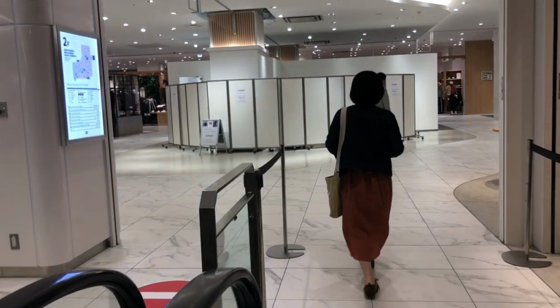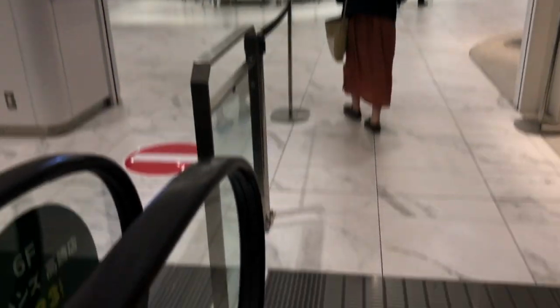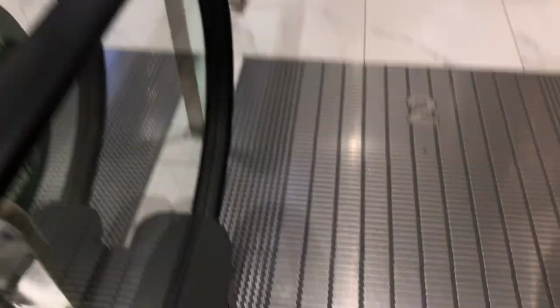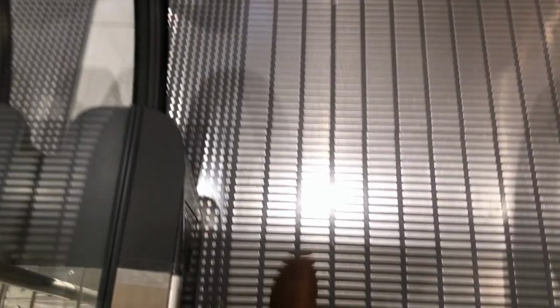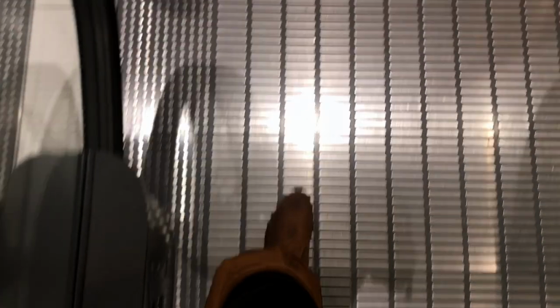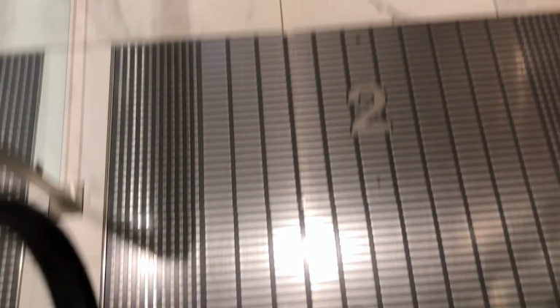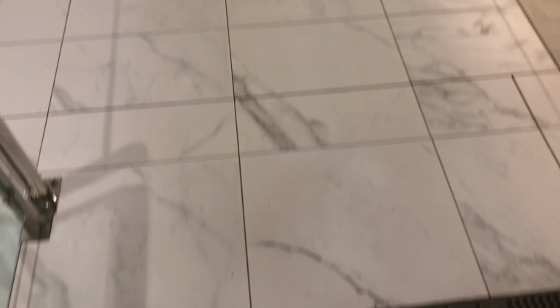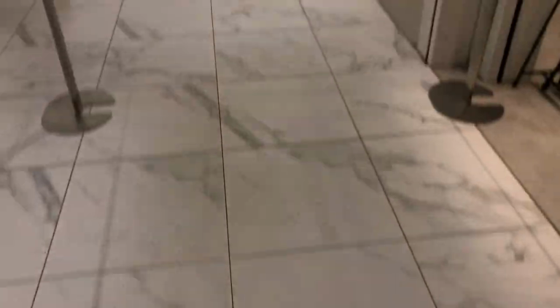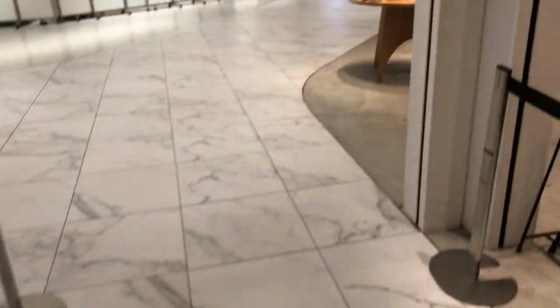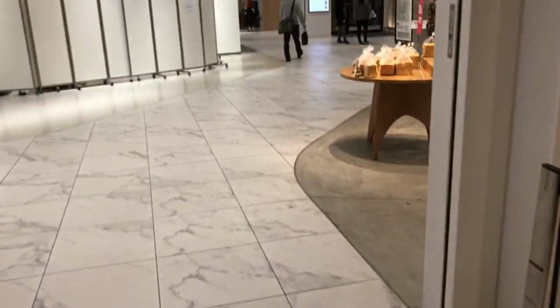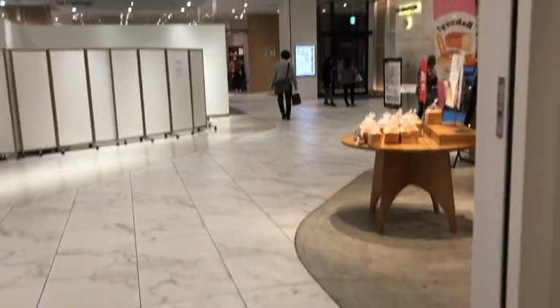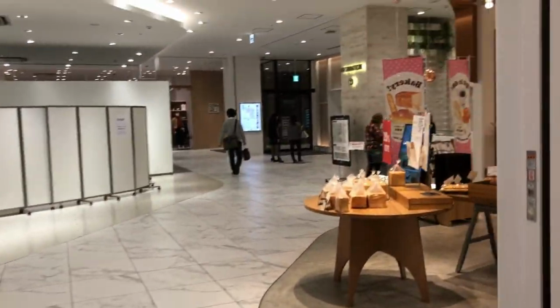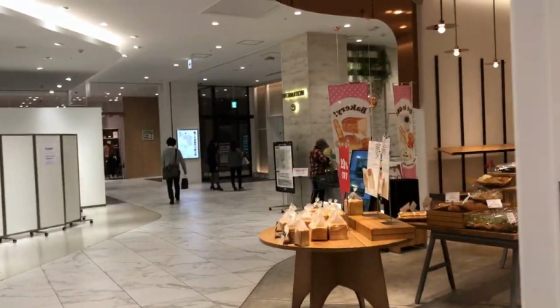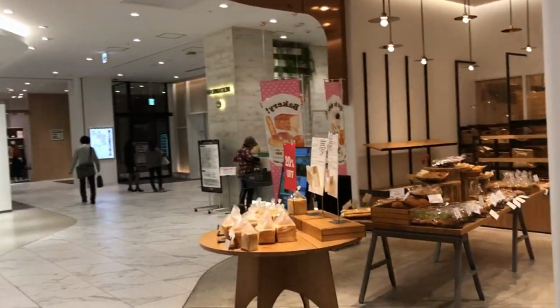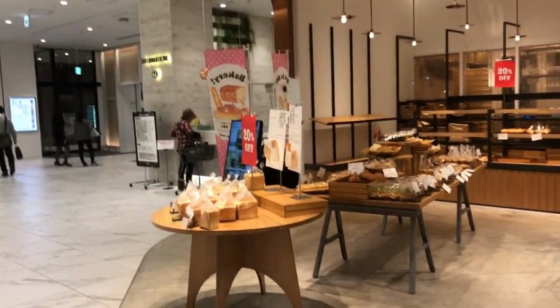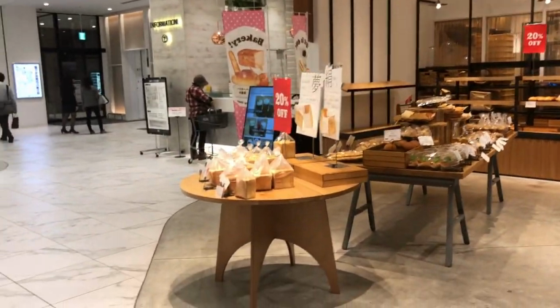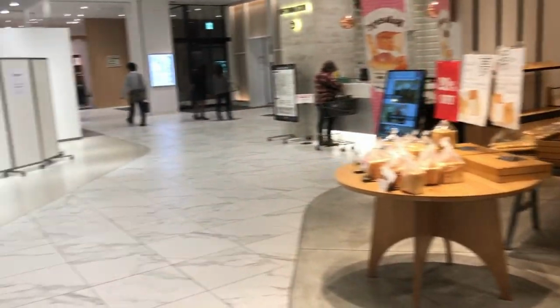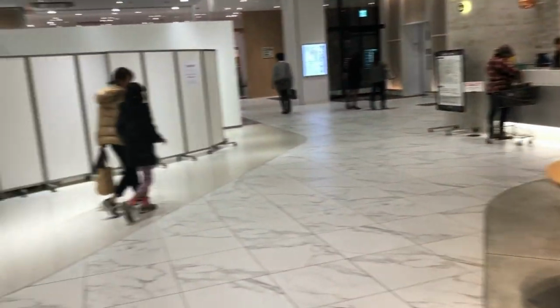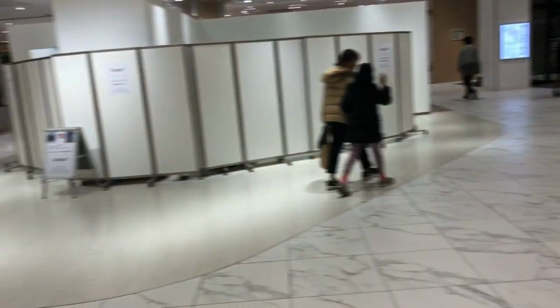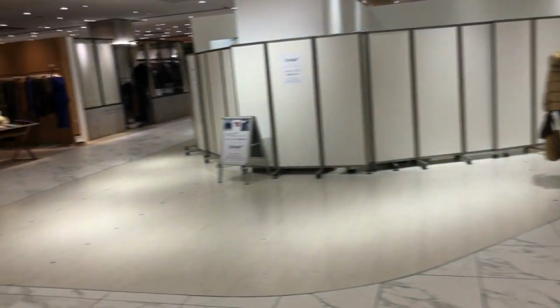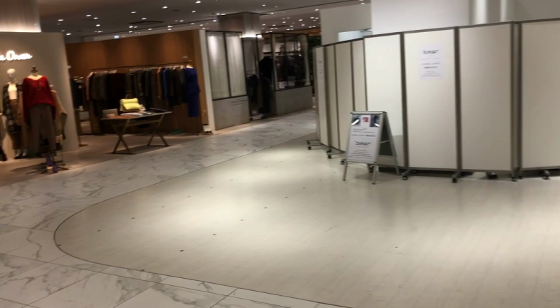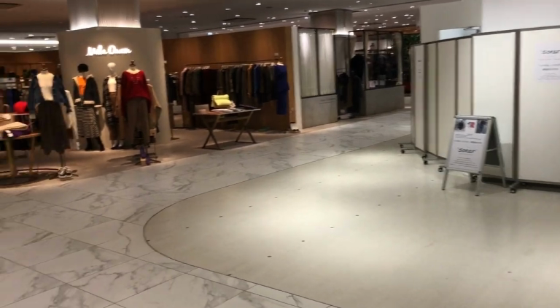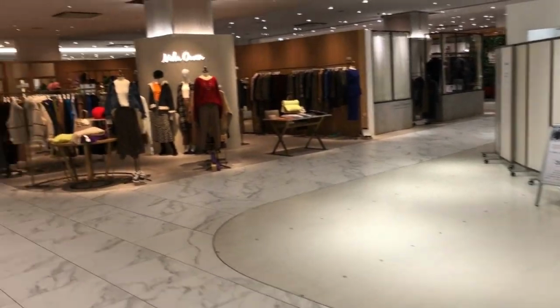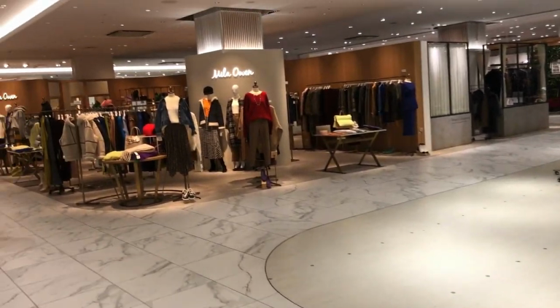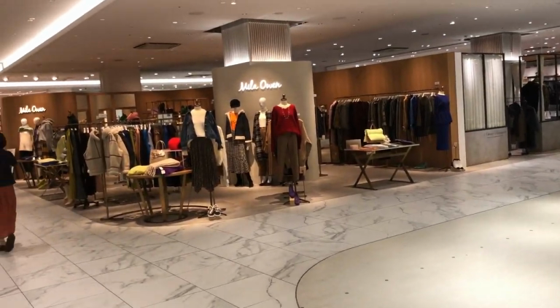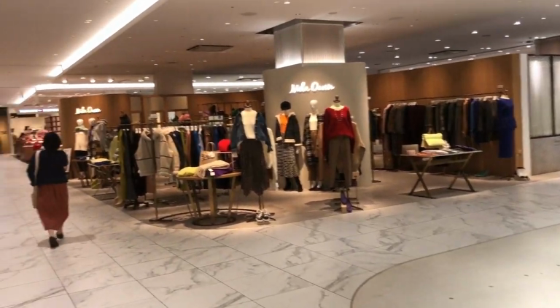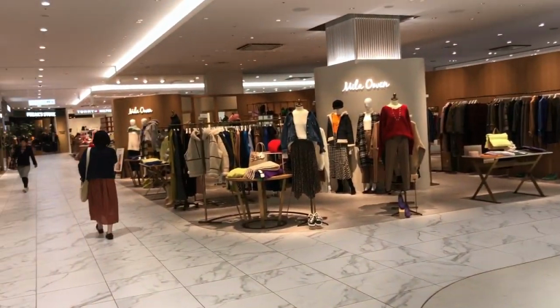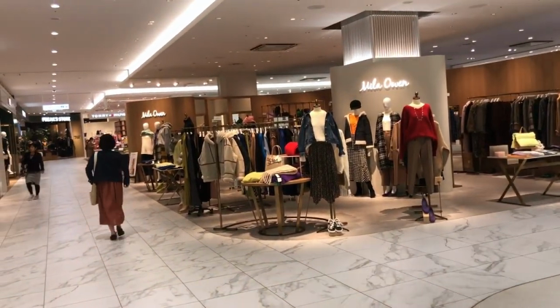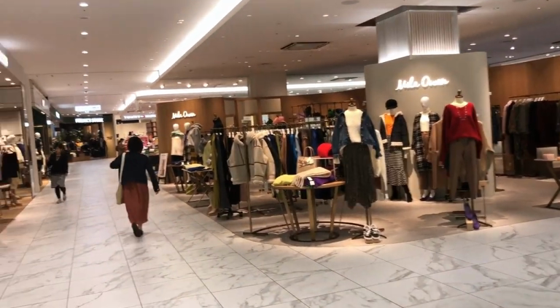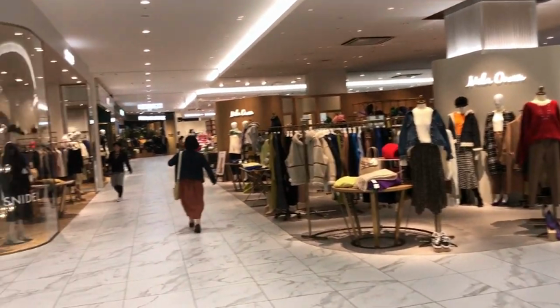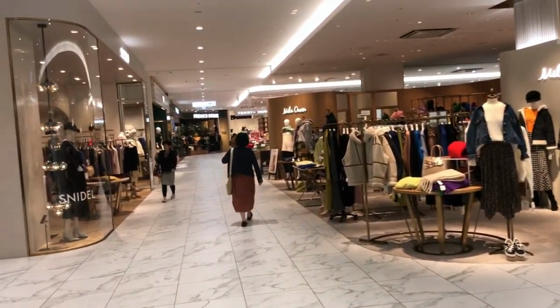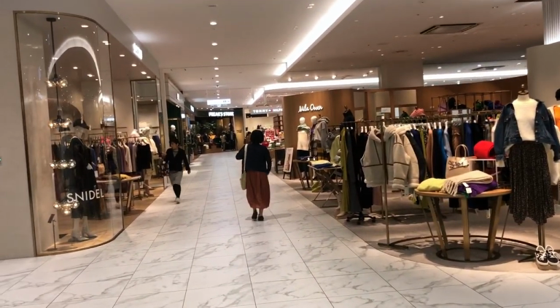We get off of the escalator and we are on the second floor. There's another bakery because Japan just loves all of their delicious baked goods, and so many more stores that we will be passing by.